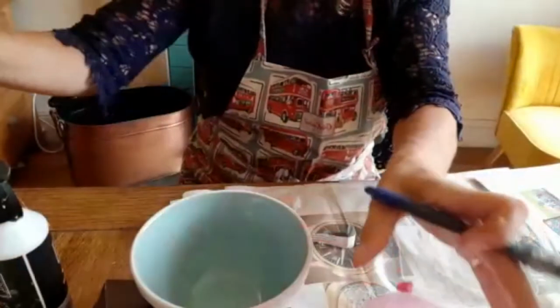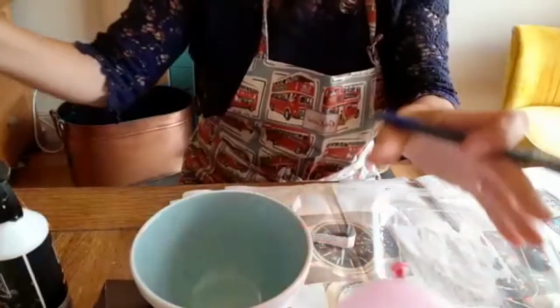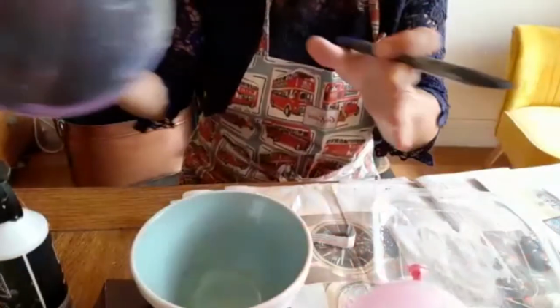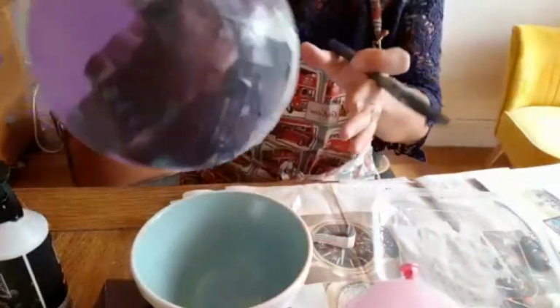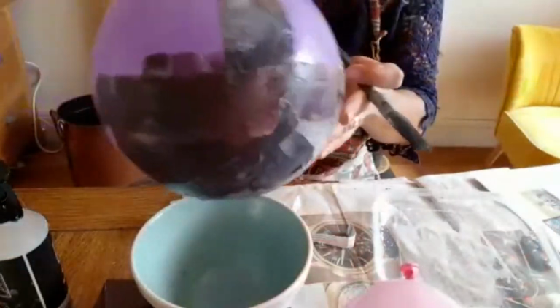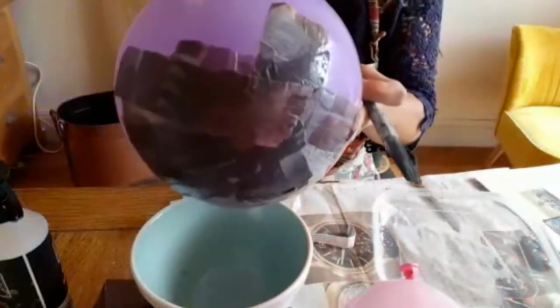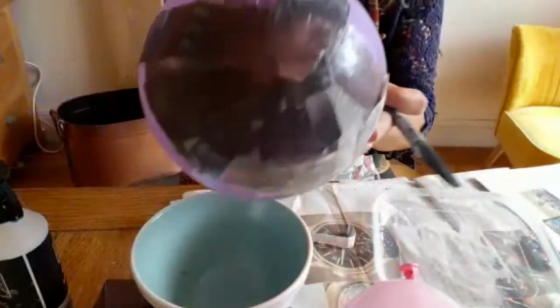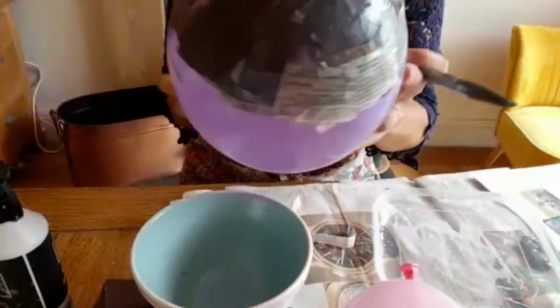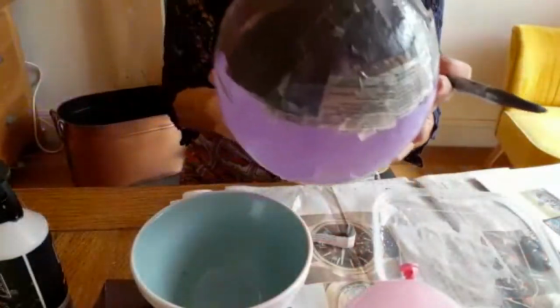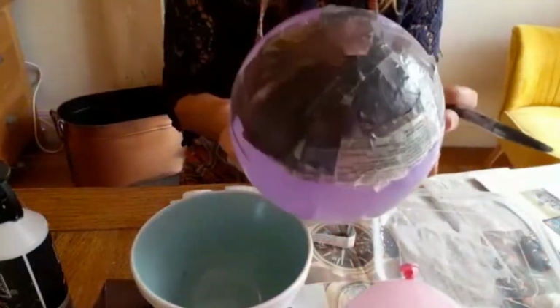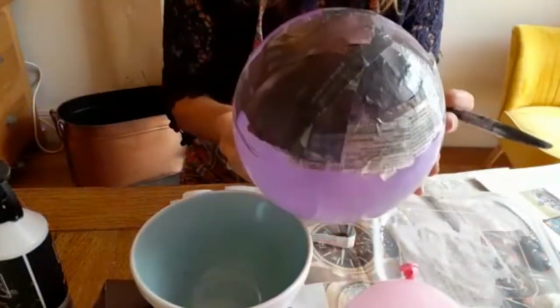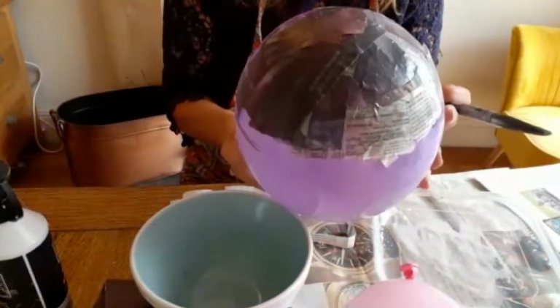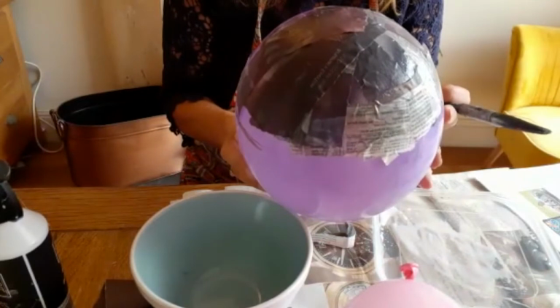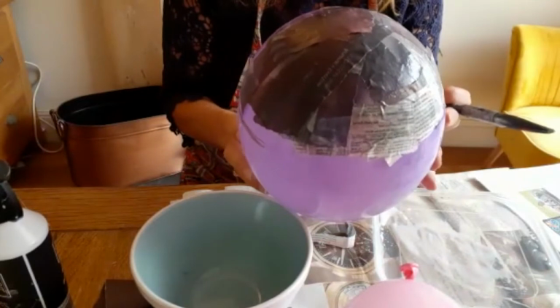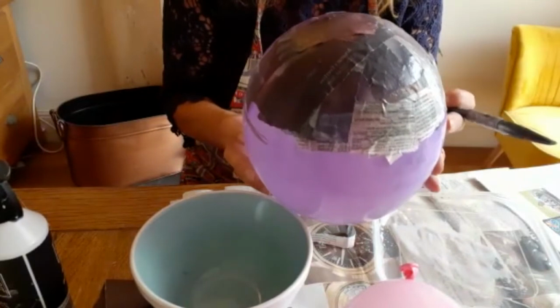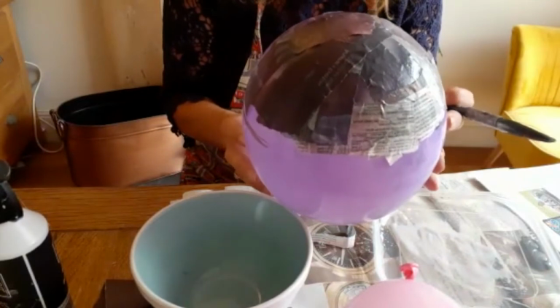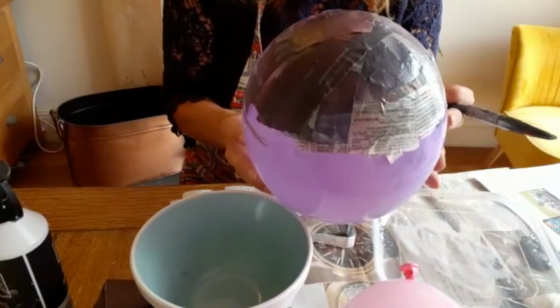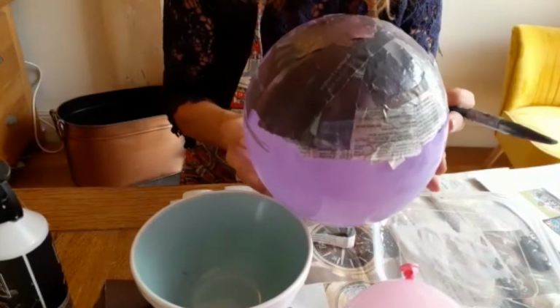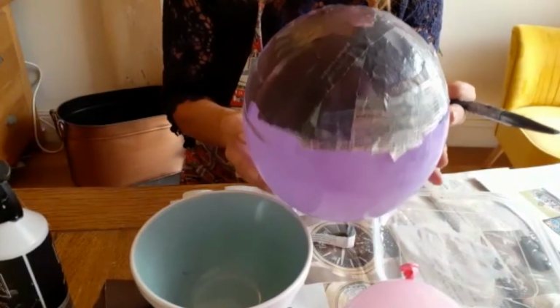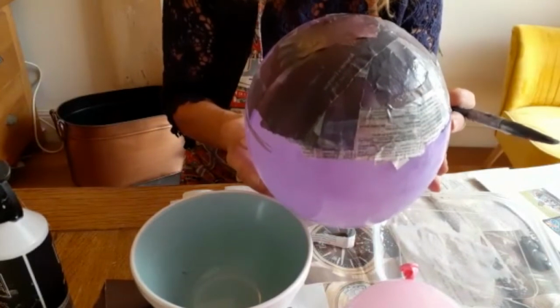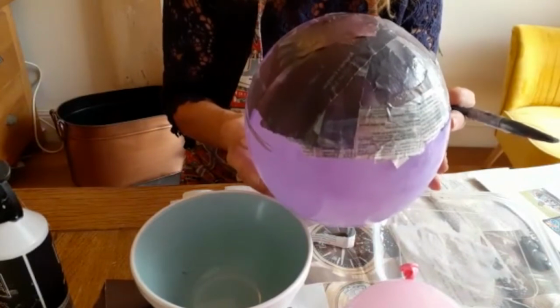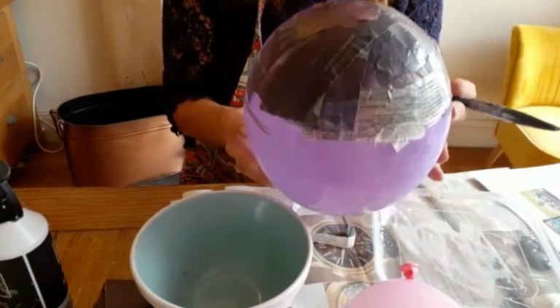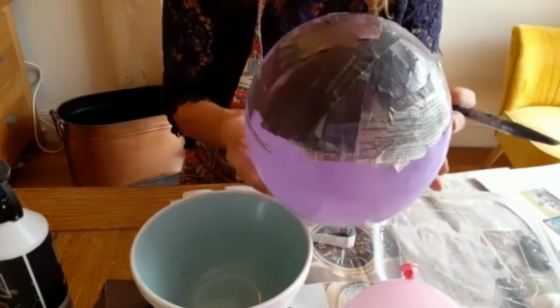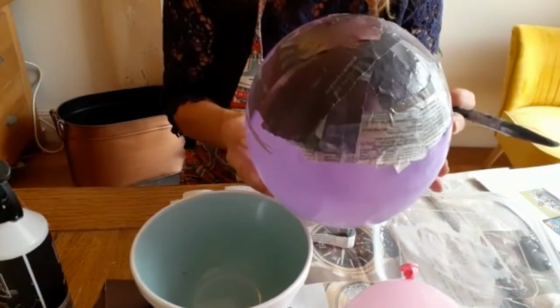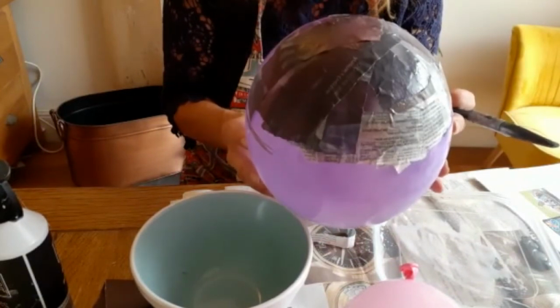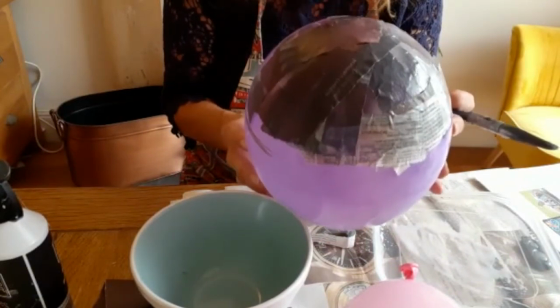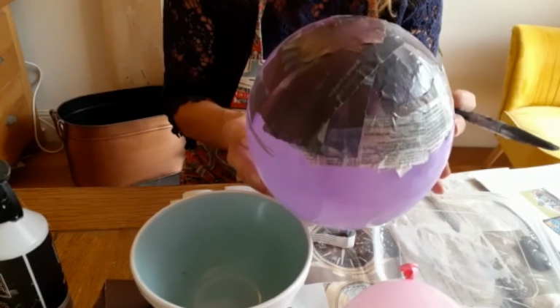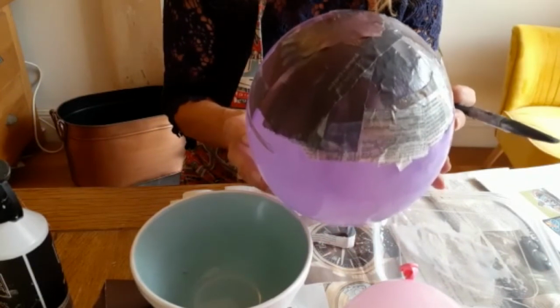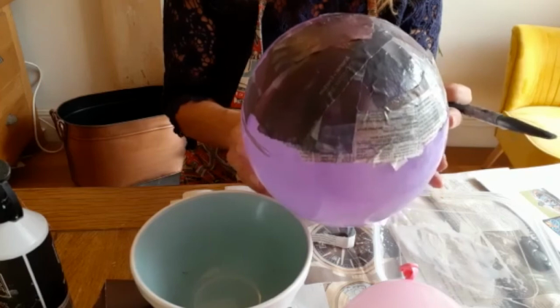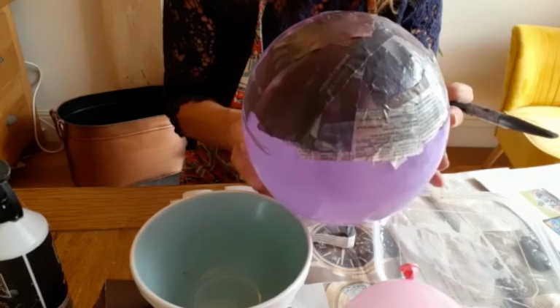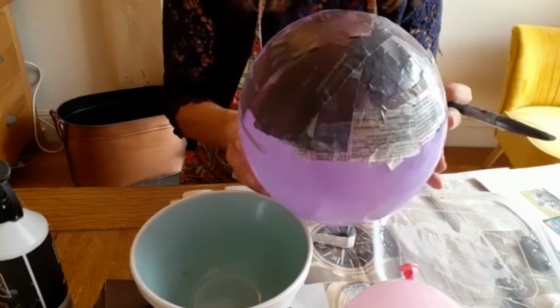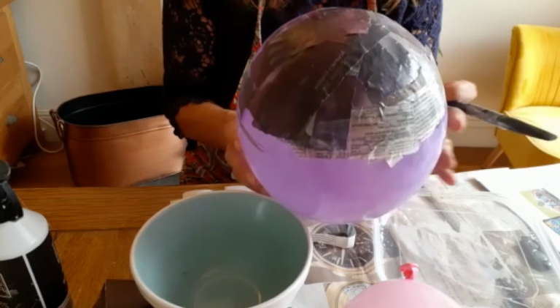So this one I'm going to carry on with now and finish it, and then by tomorrow we'll be able to take that off, put our stand on, and think about painting our design.